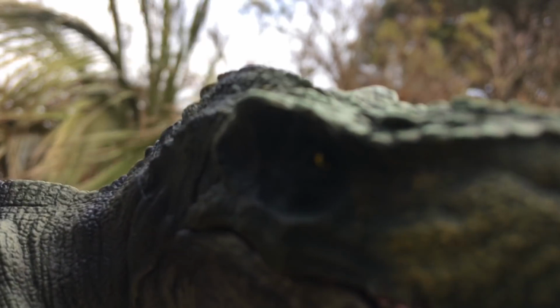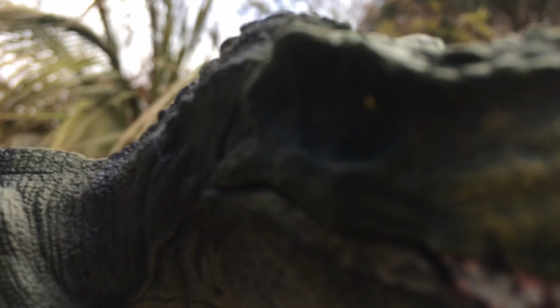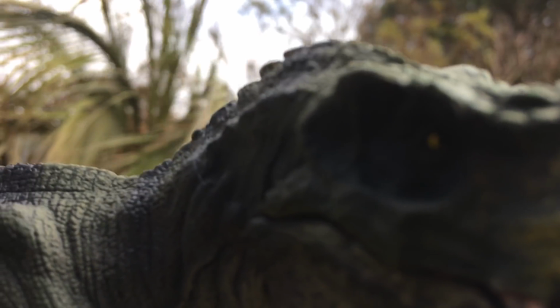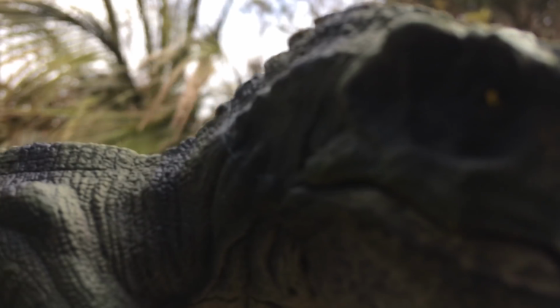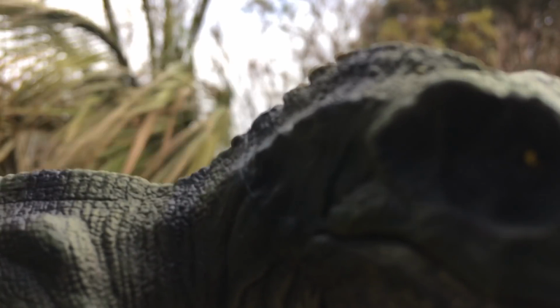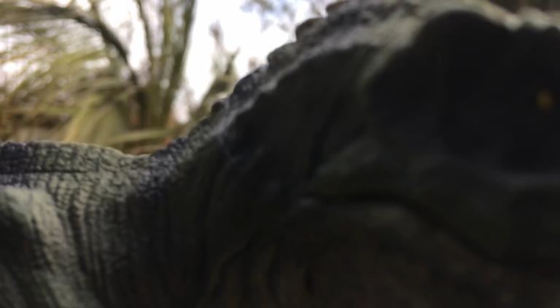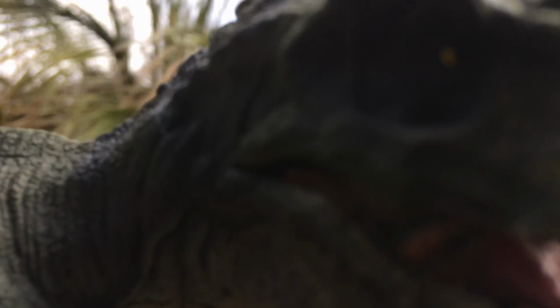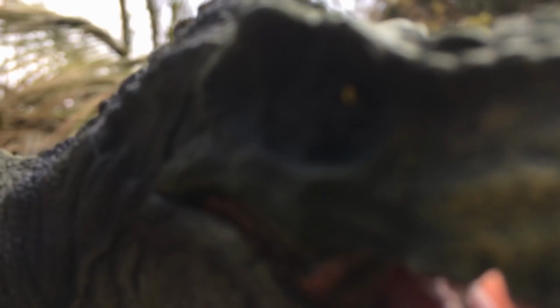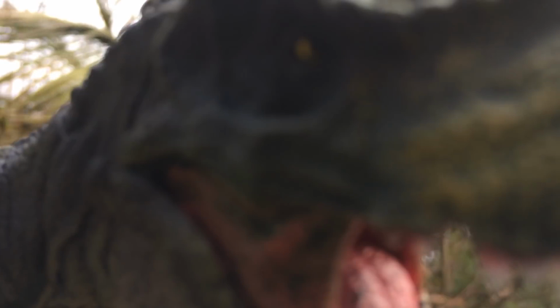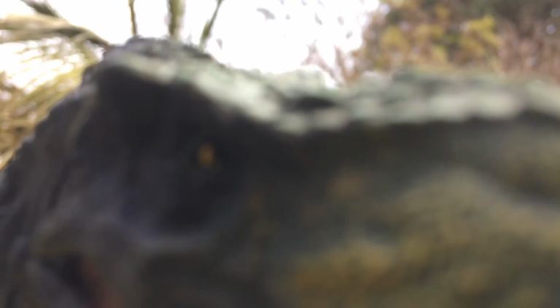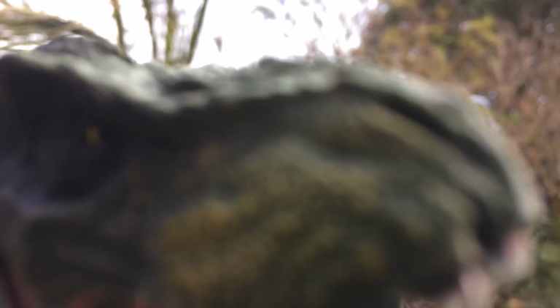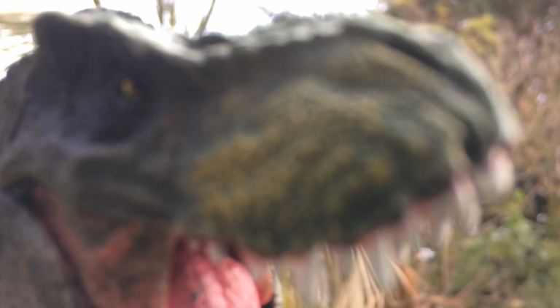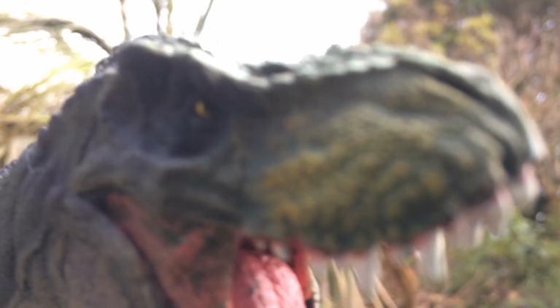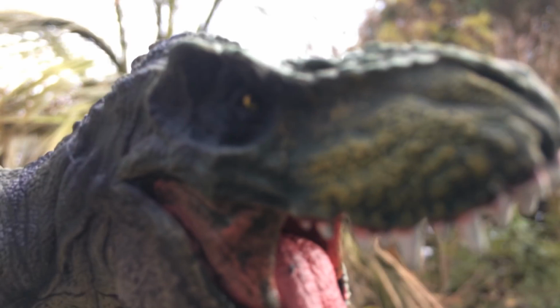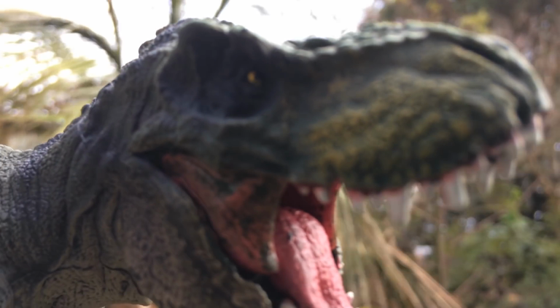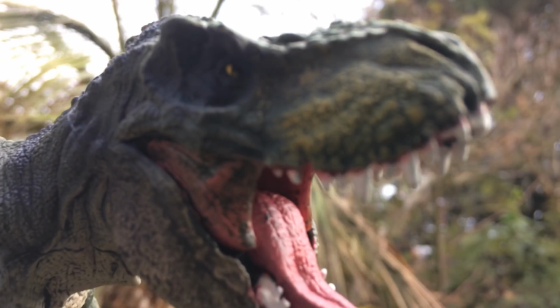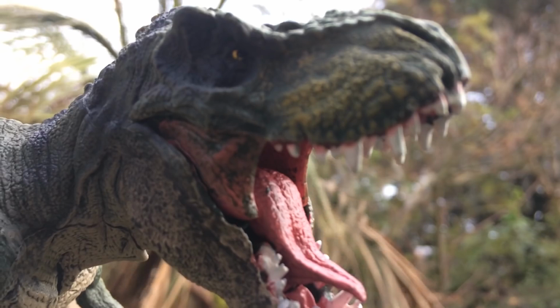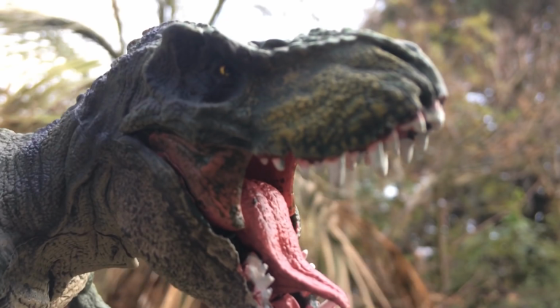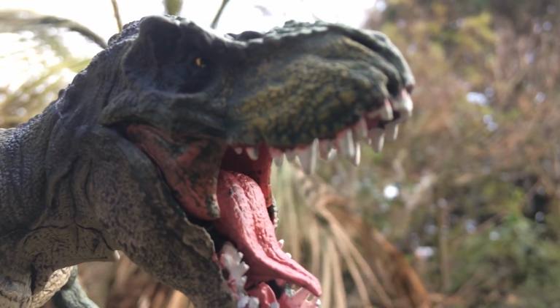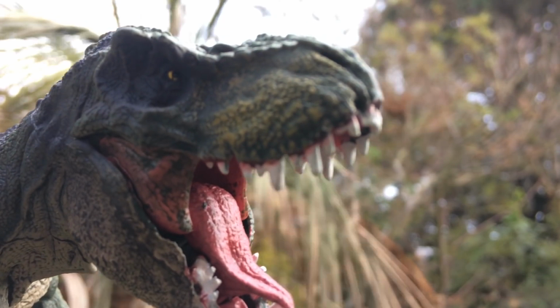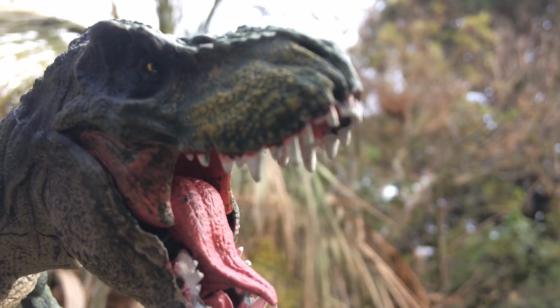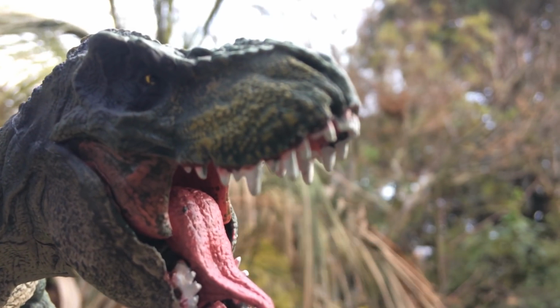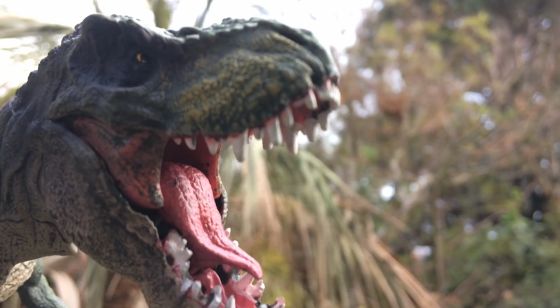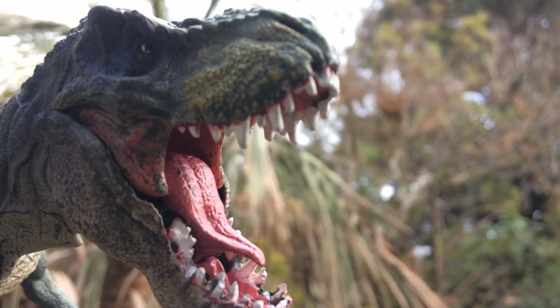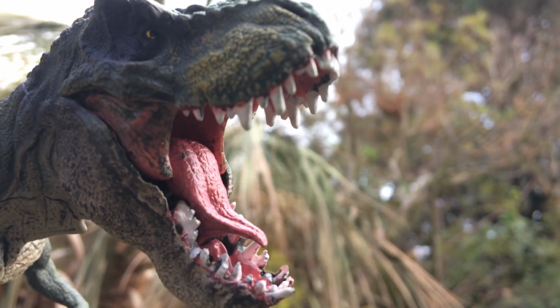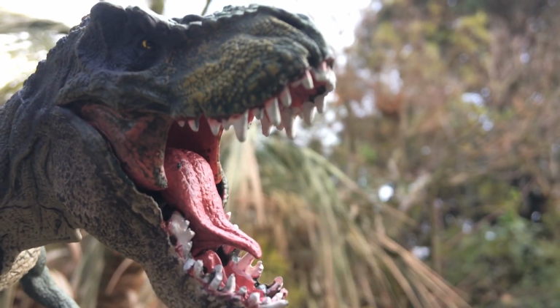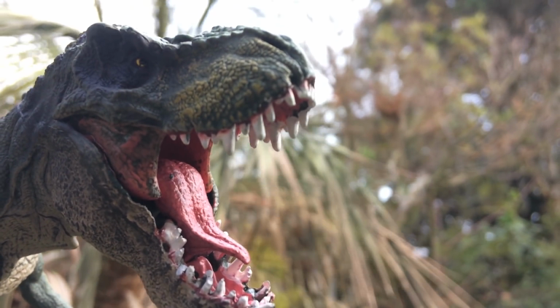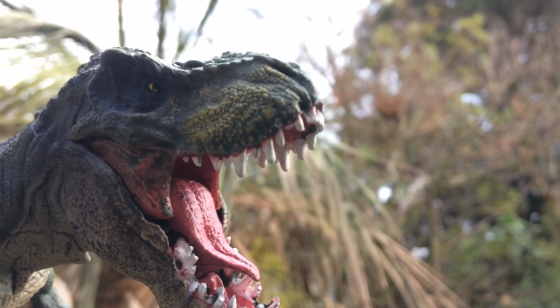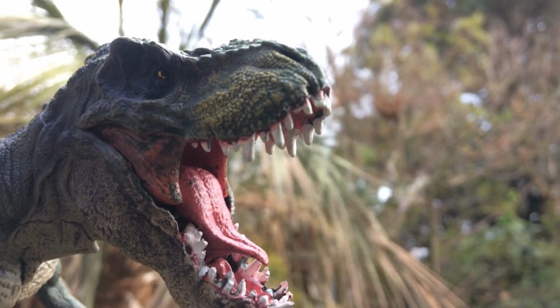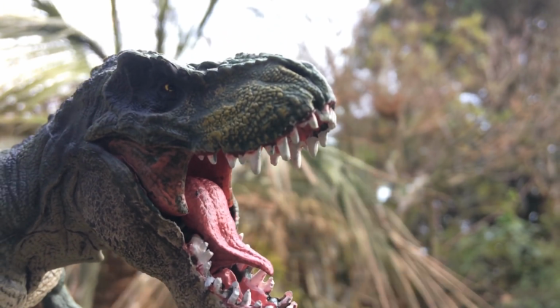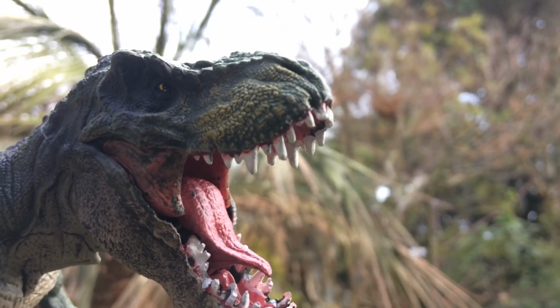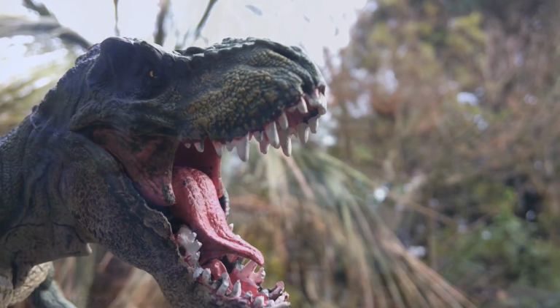Providing enrichment toys not only improves the life of the Tyrannosaur but also visitor viewing. Honestly, if you can't provide this basic level of husbandry, you deserve to be eaten in another park incident.